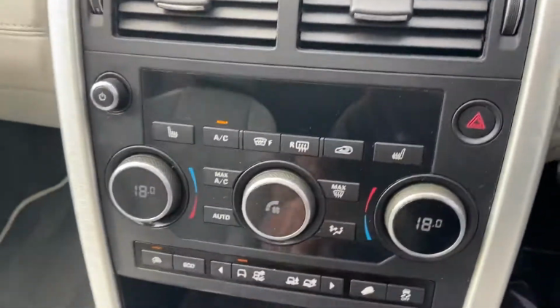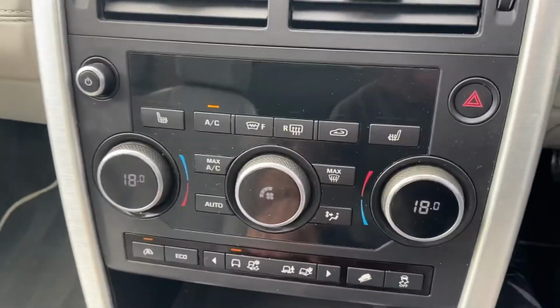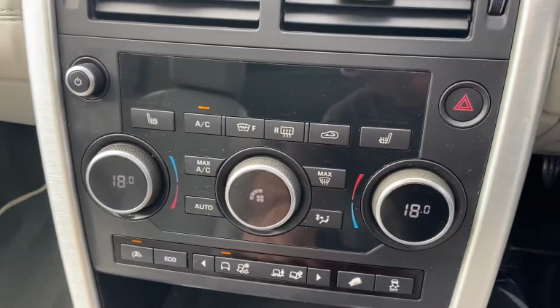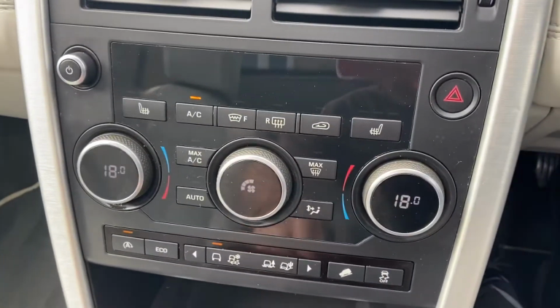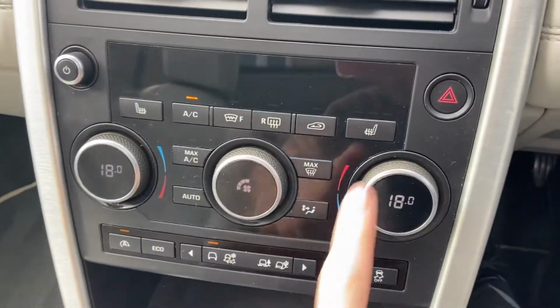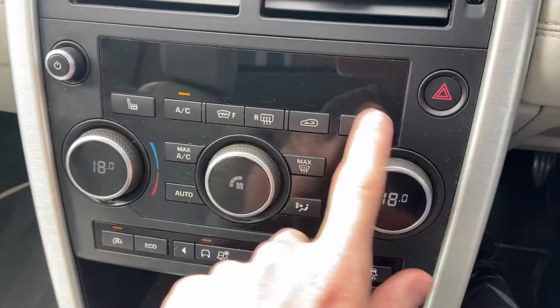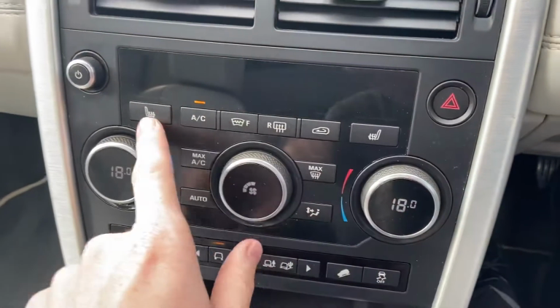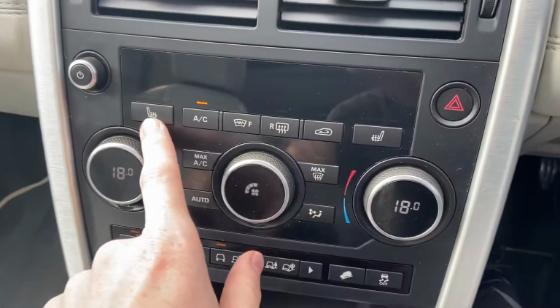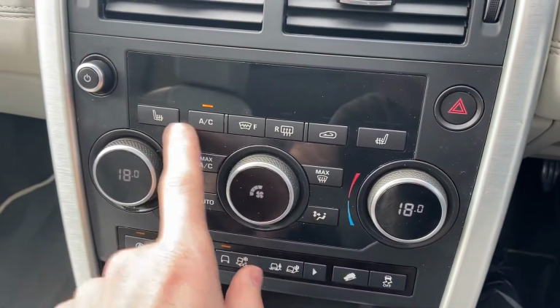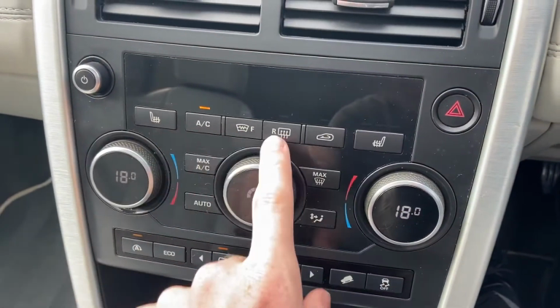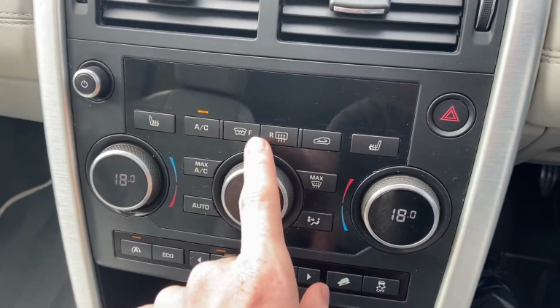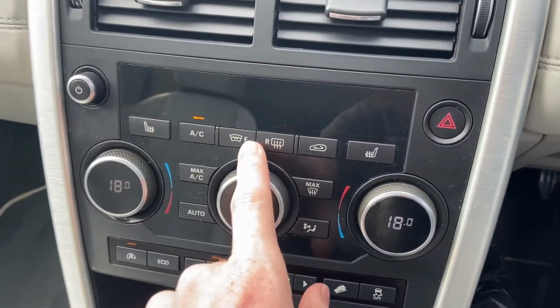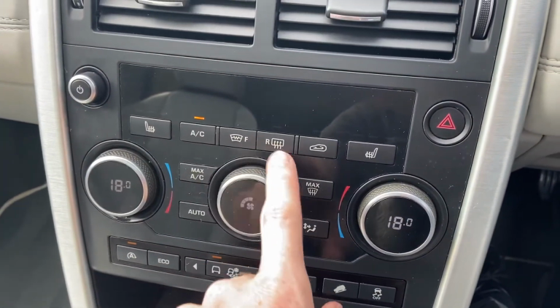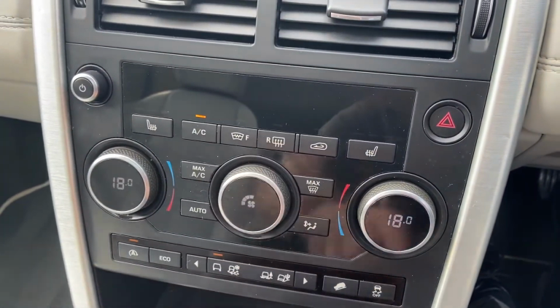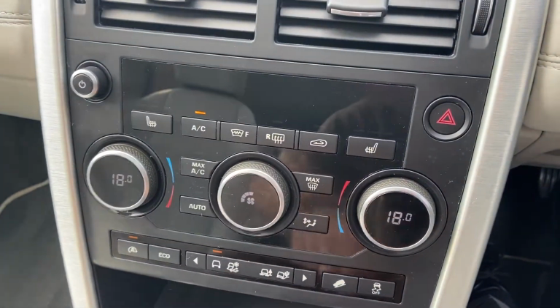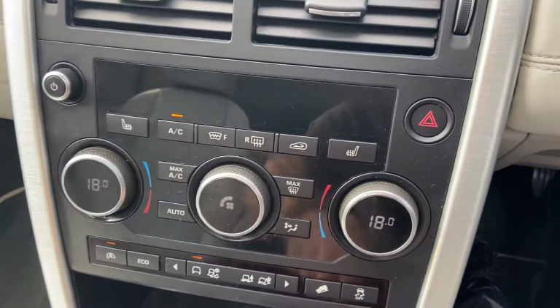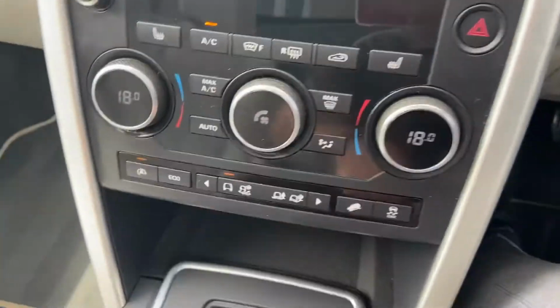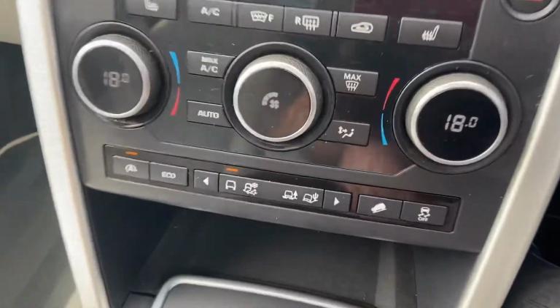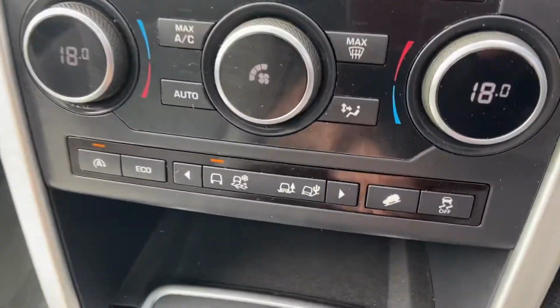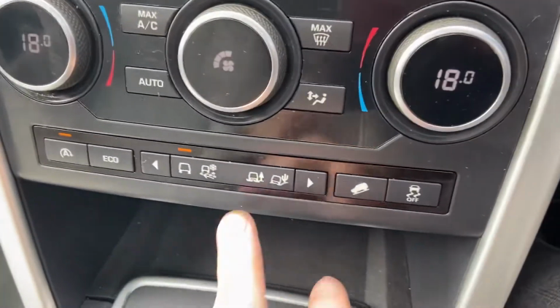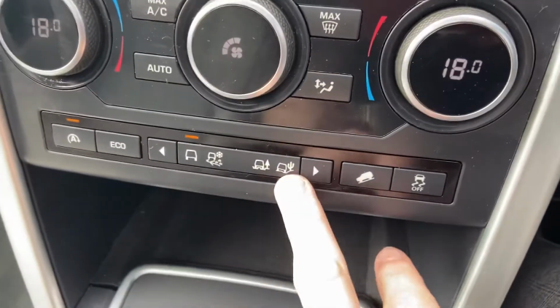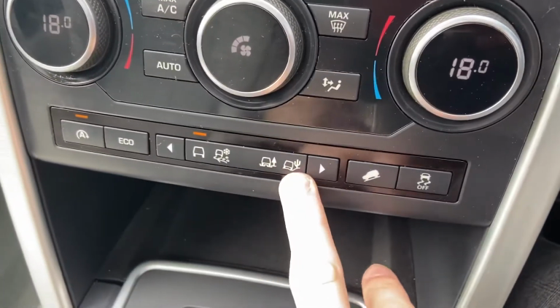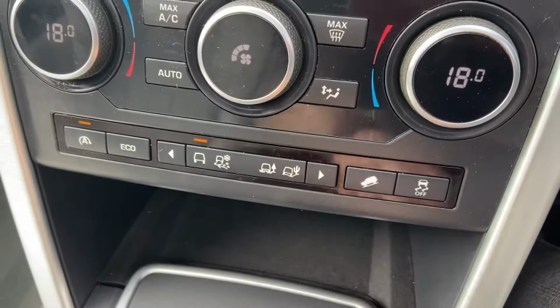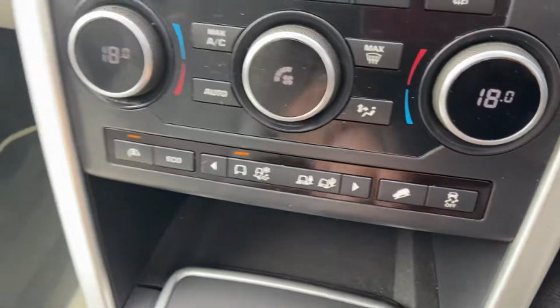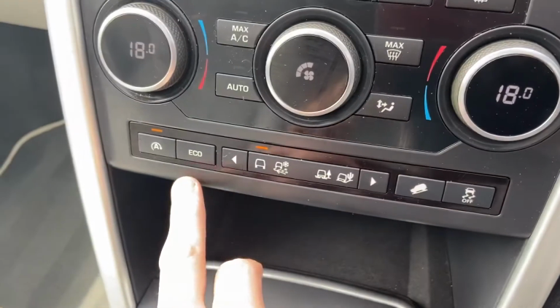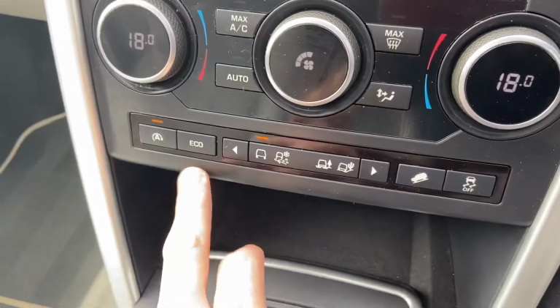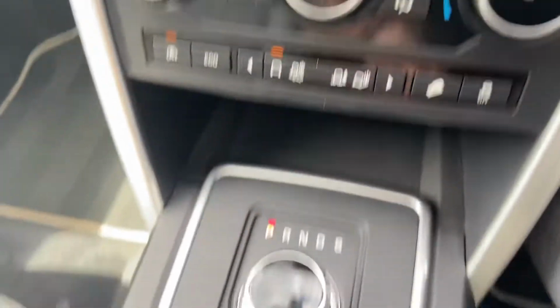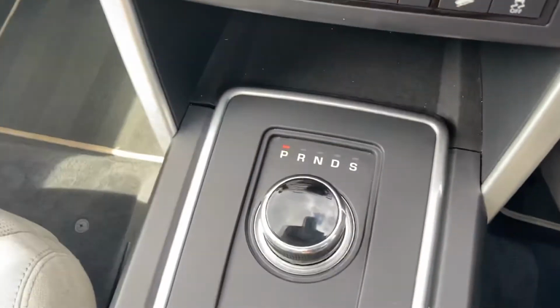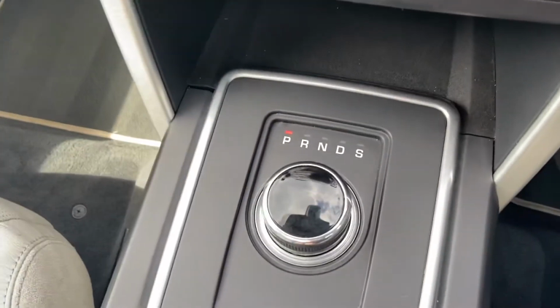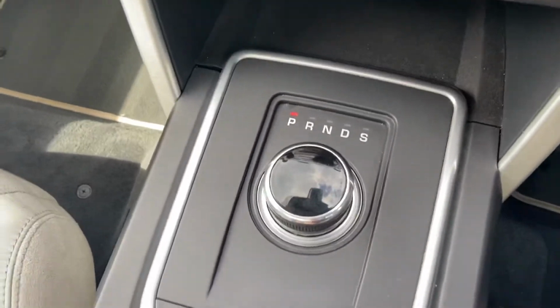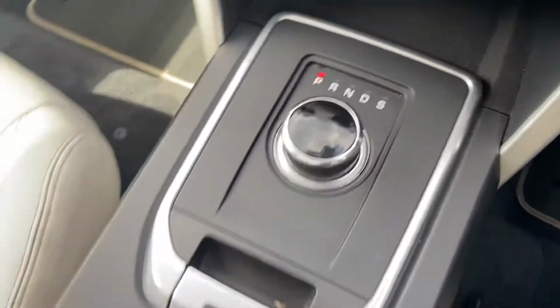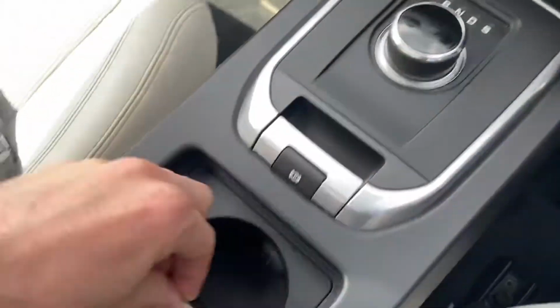The car has a dual climate control system, heated front seats, heated front windscreen and rear screen, different driver modes available to you as well as eco mode, and an automated gearbox.